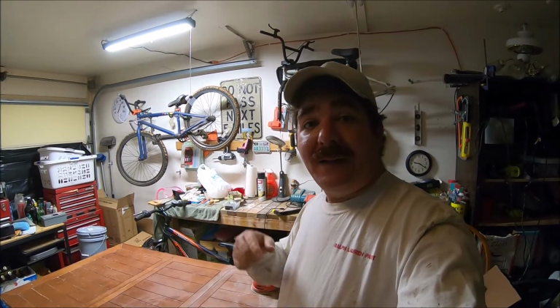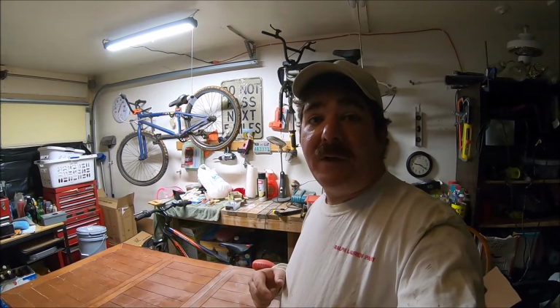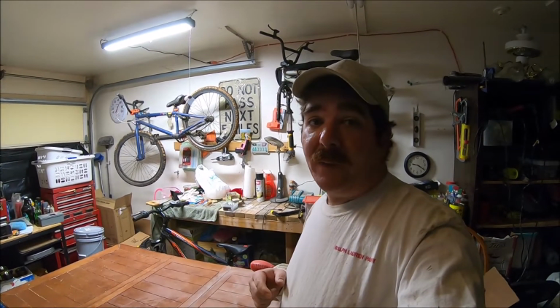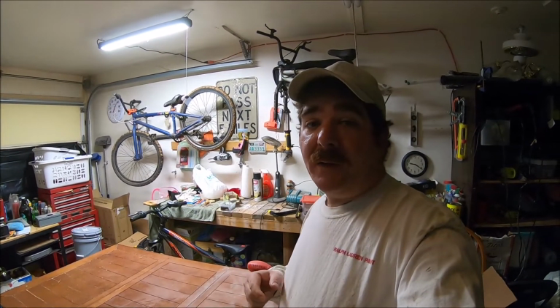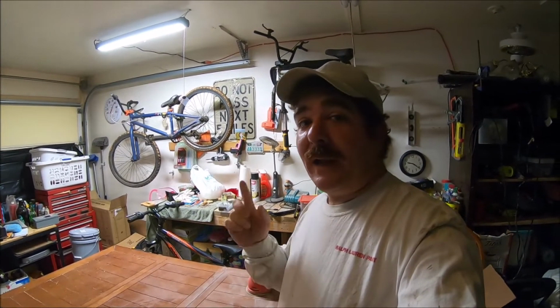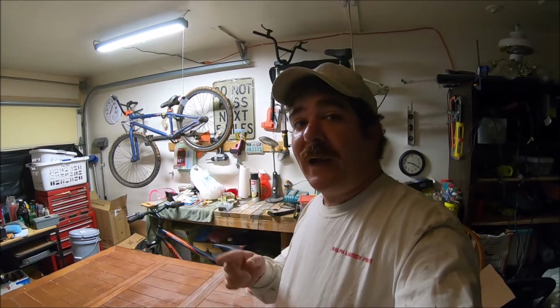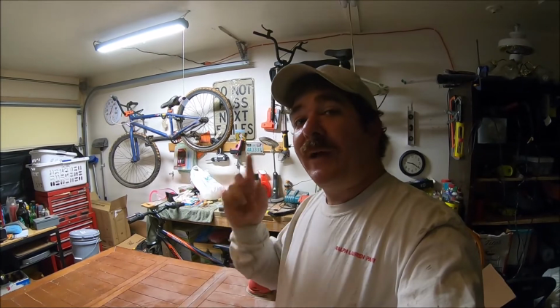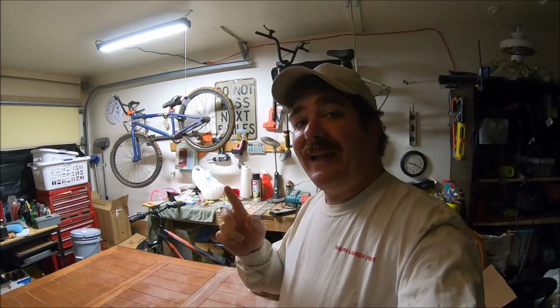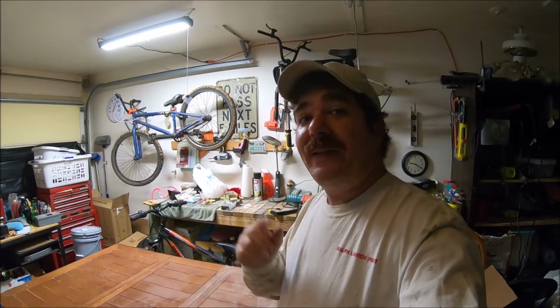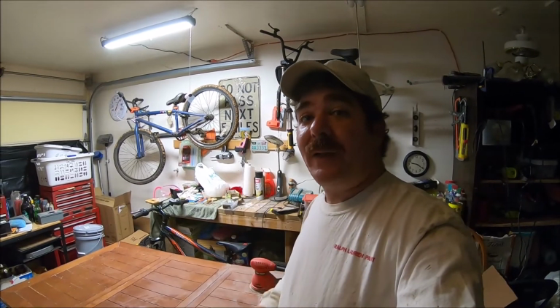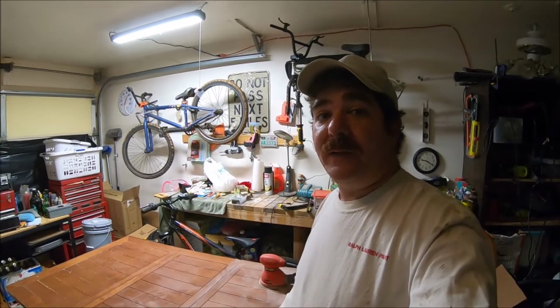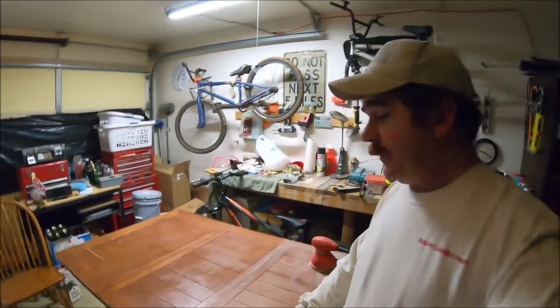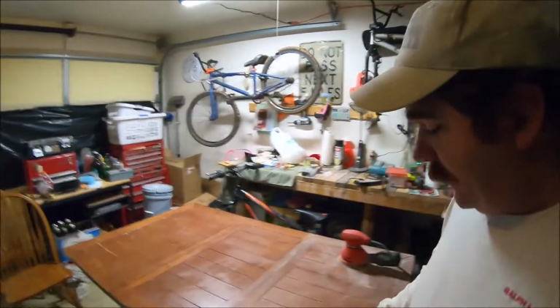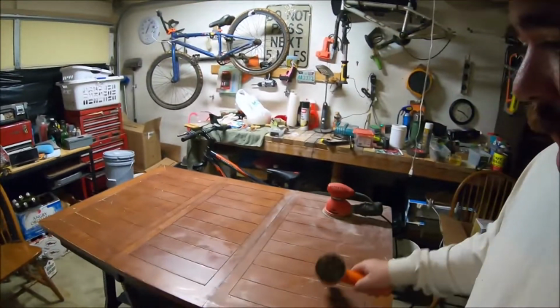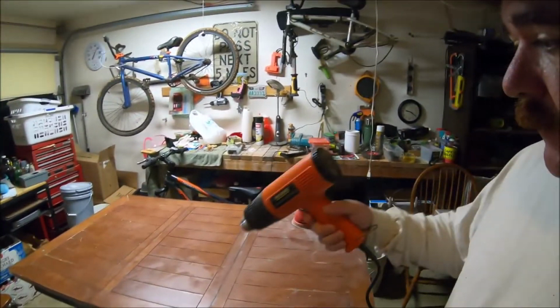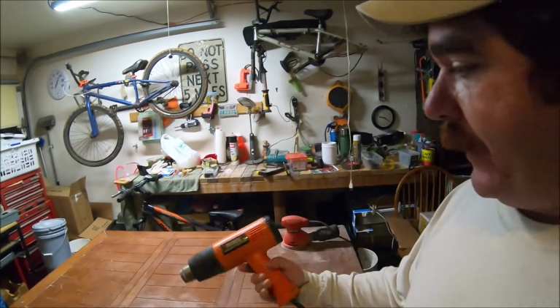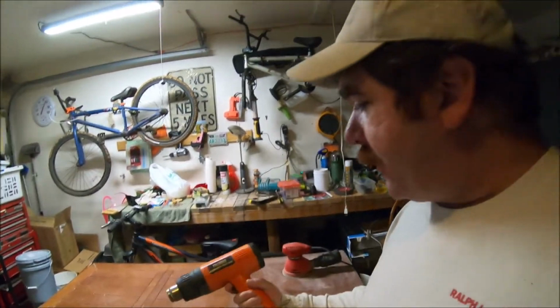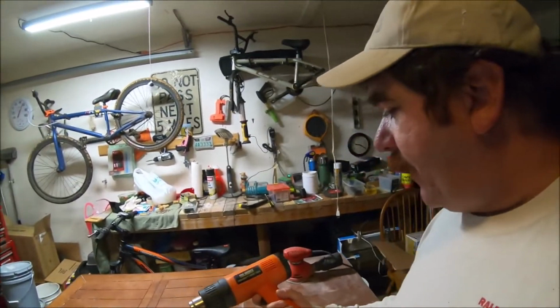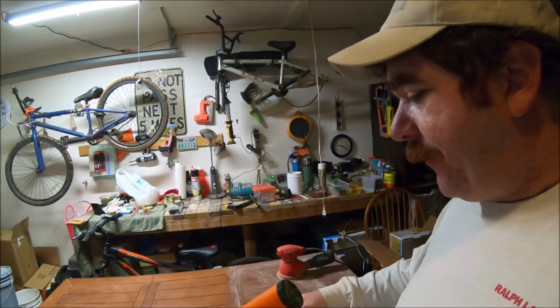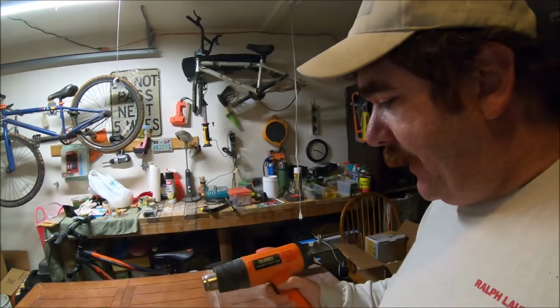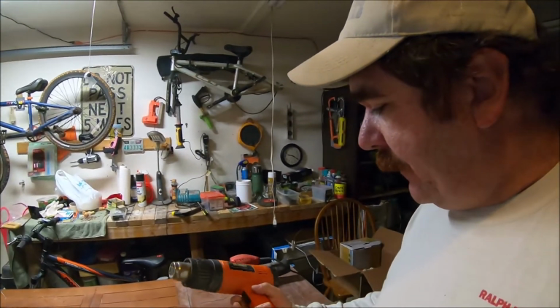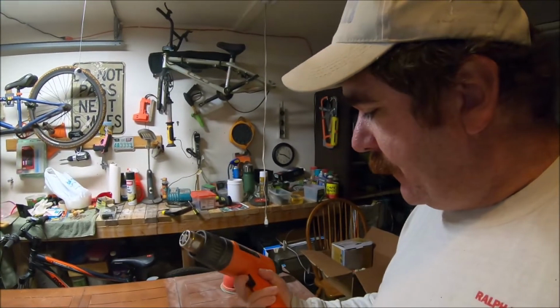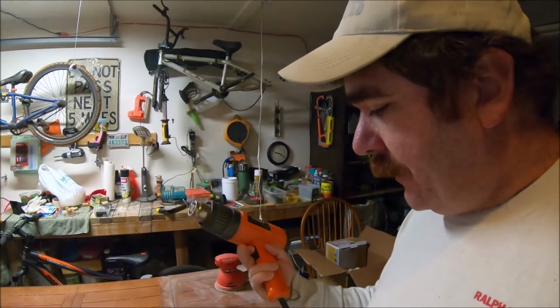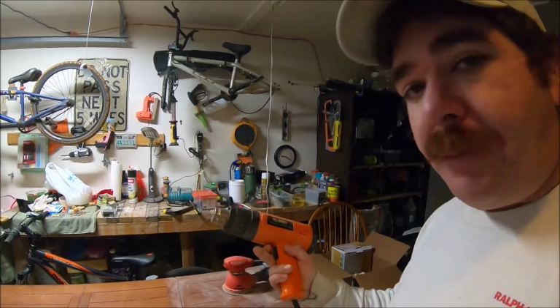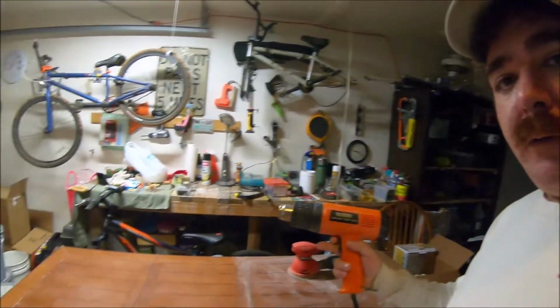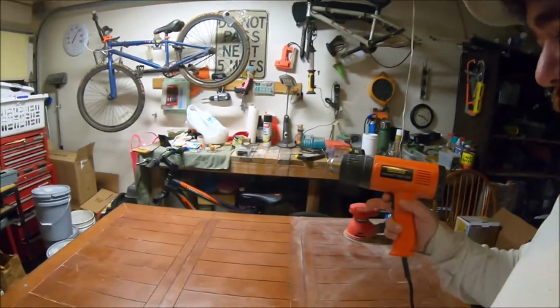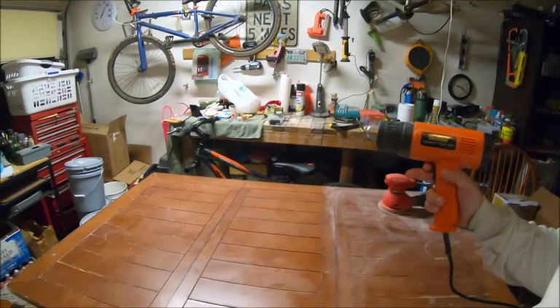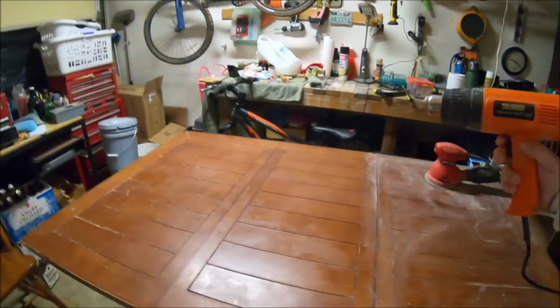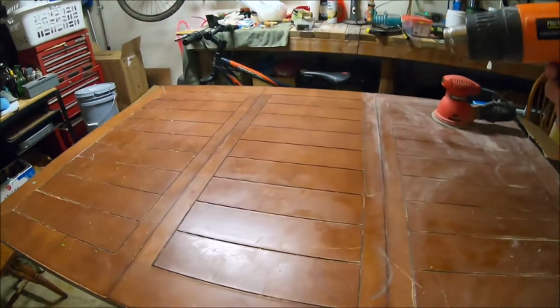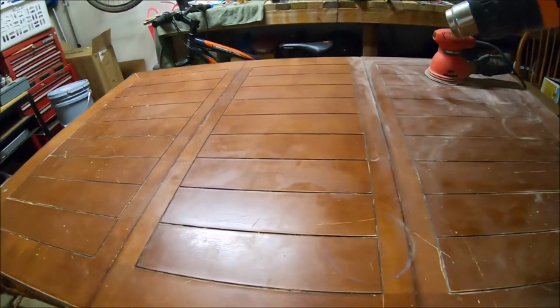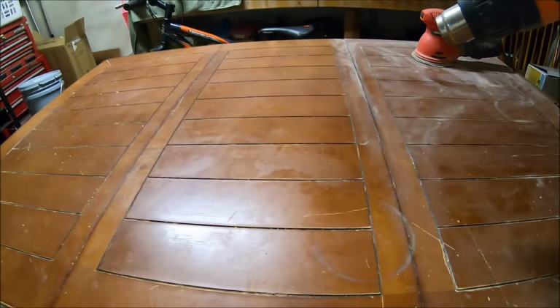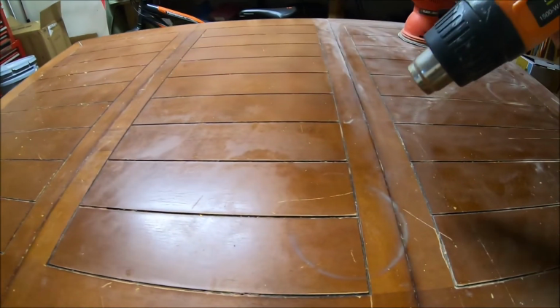Let me show you another way to do it — a hair dryer or a heat gun. This is what I like to do. Got my trusty Harbor Freight heat gun, we're putting it on high. Let's do it.